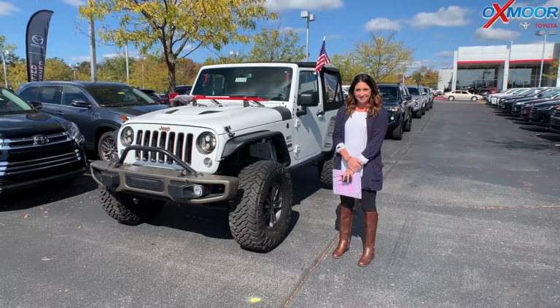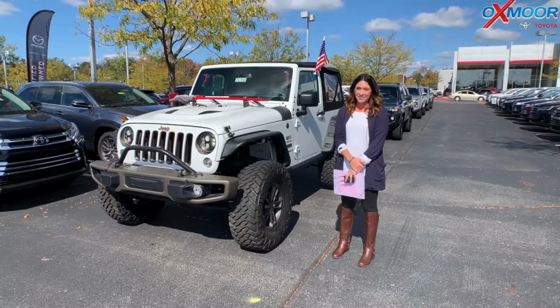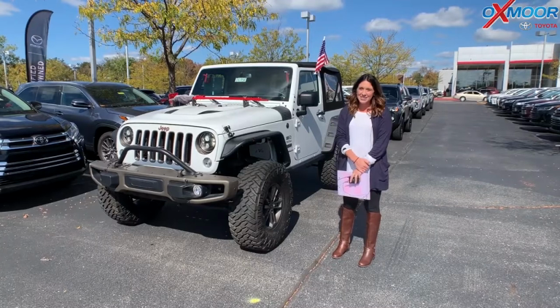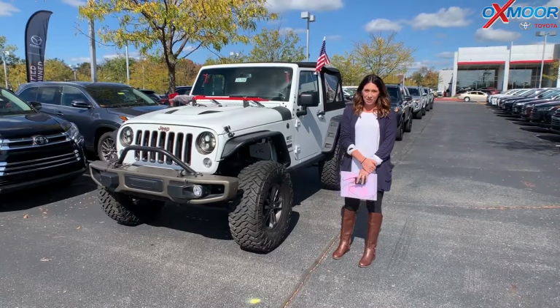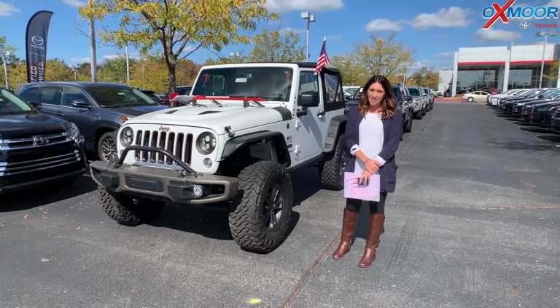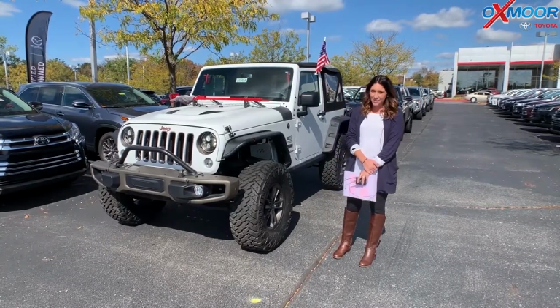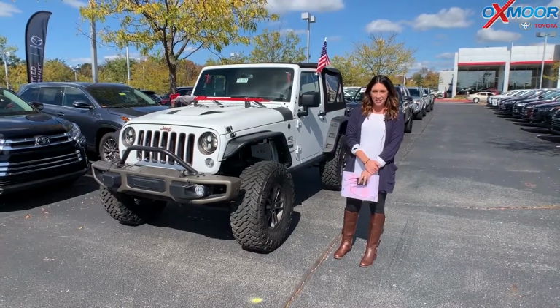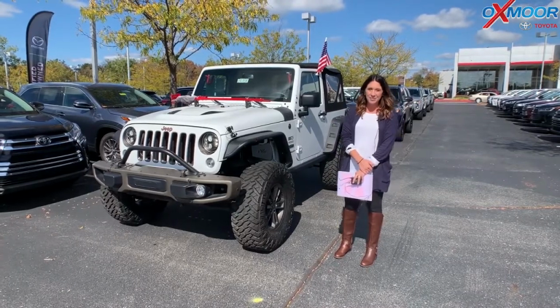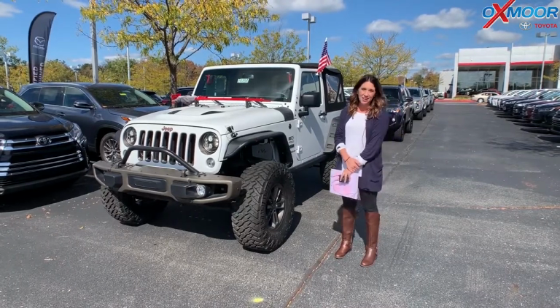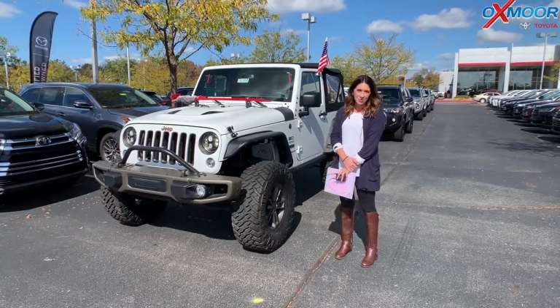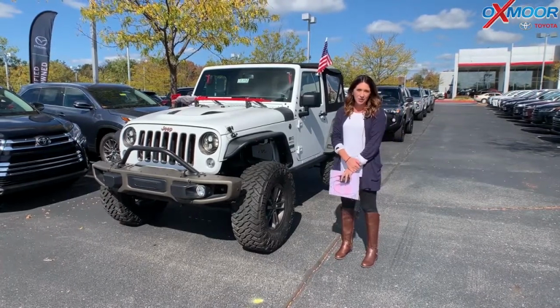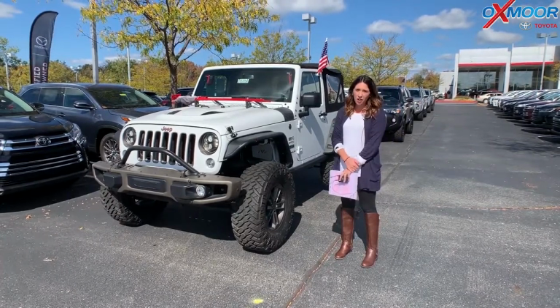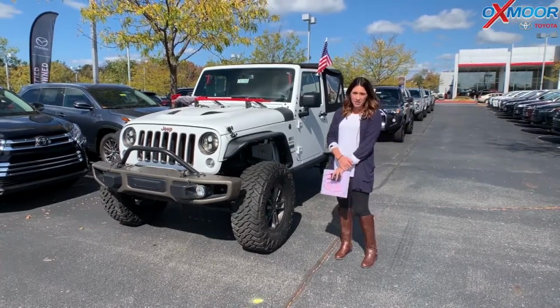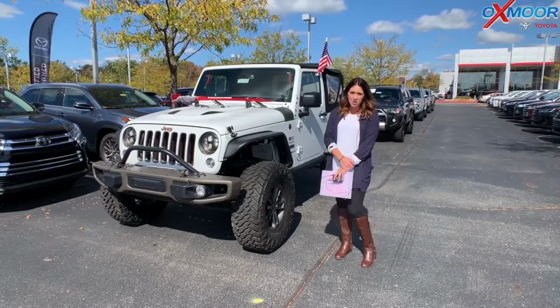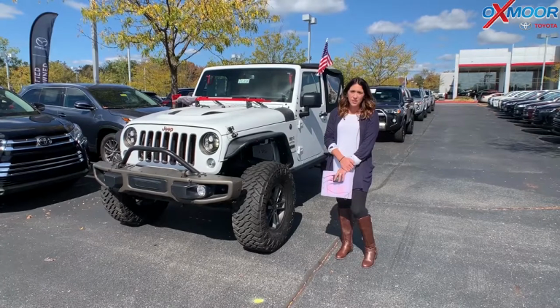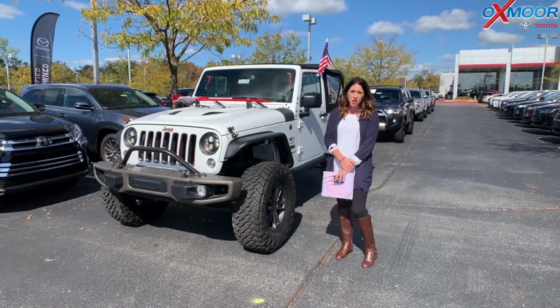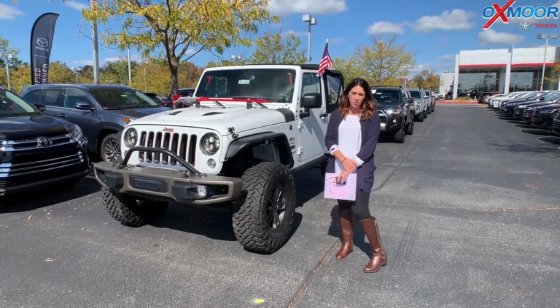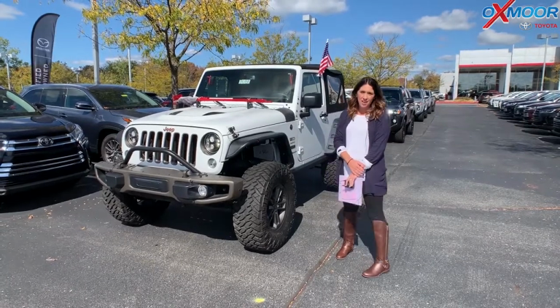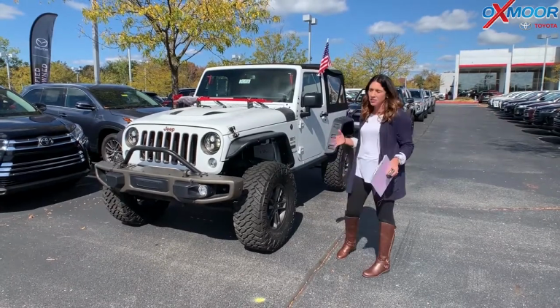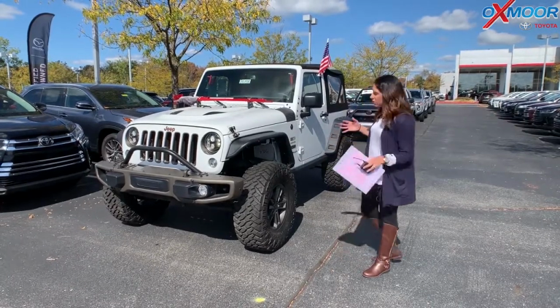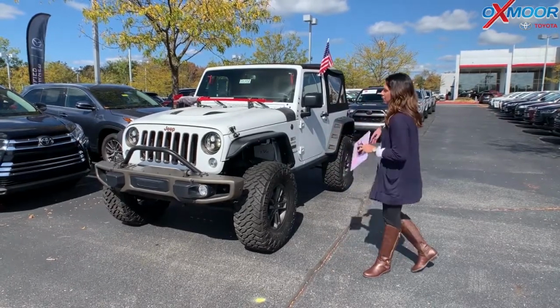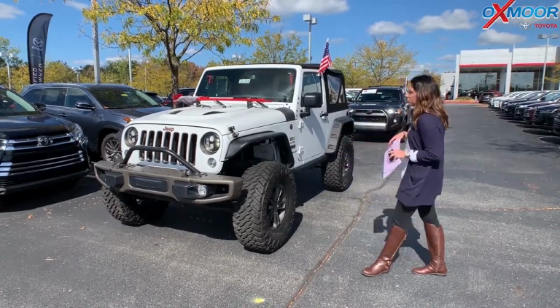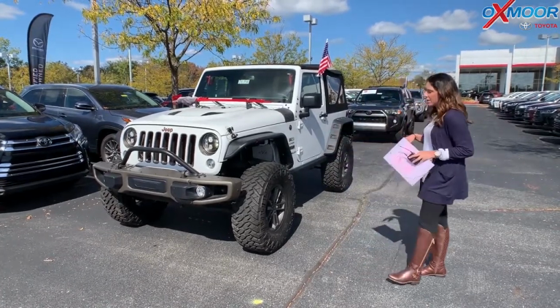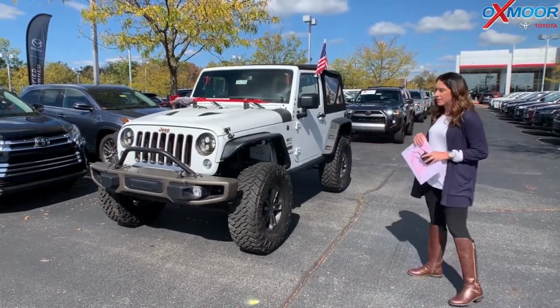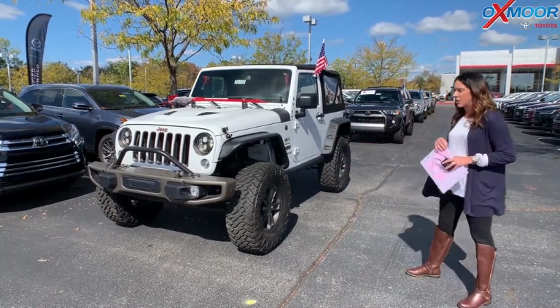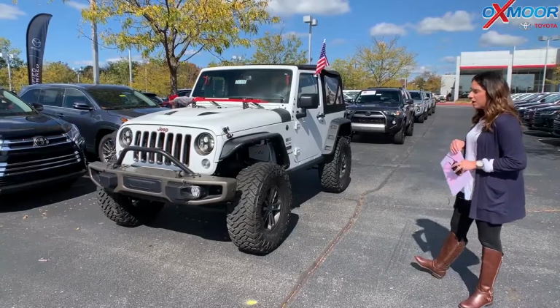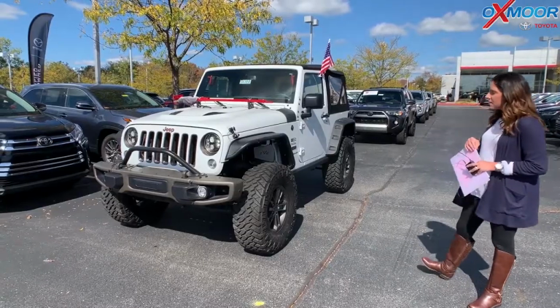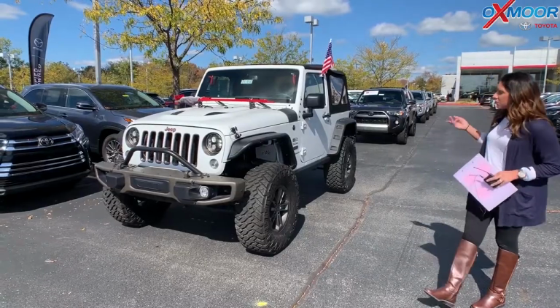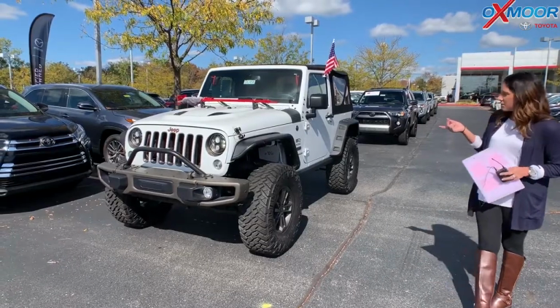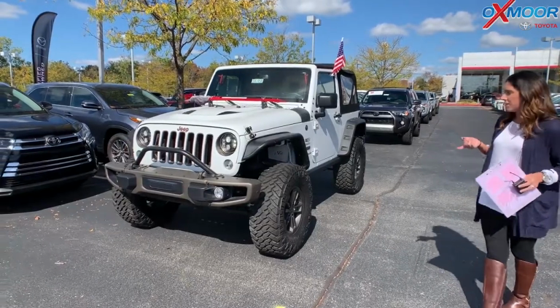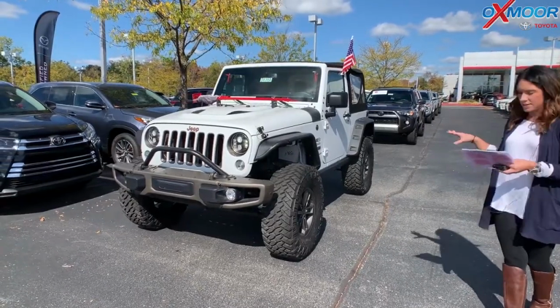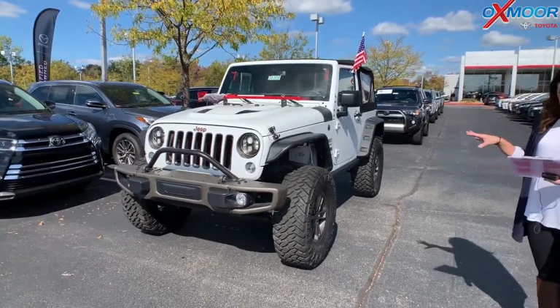Hey everyone, it's Gabrielle with Oxmoor Audit Group. I'm here today at Oxmoor Toyota for our Facebook Used Vehicles of the Week. This week I've picked out three vehicles I'd like to share with you guys. Let's go over some information on this first one.